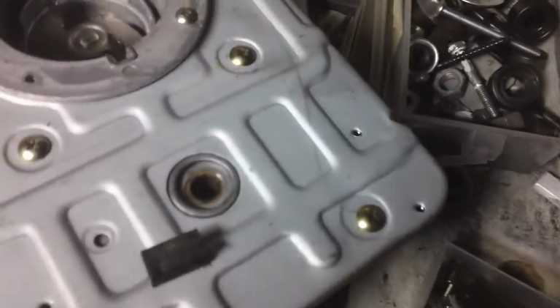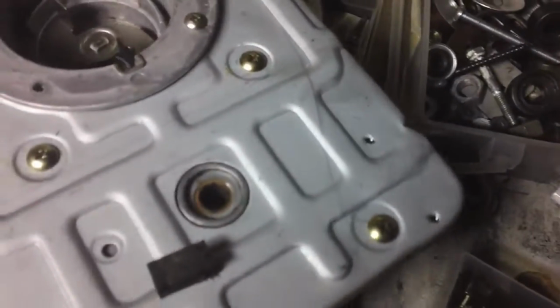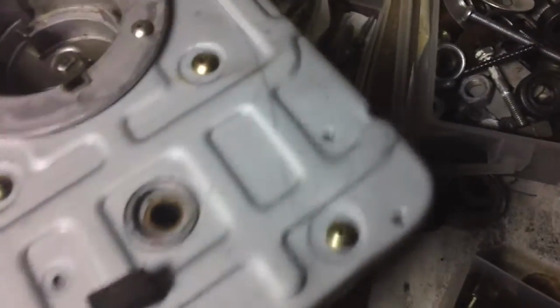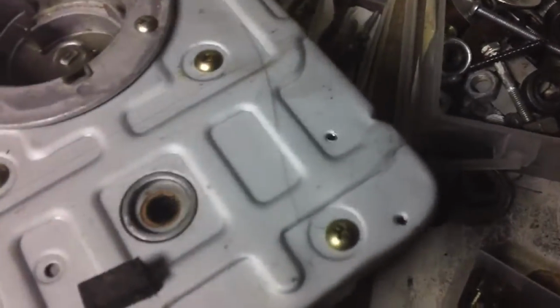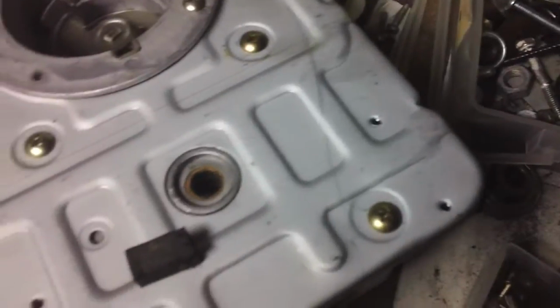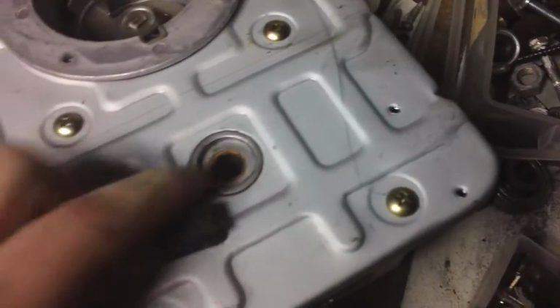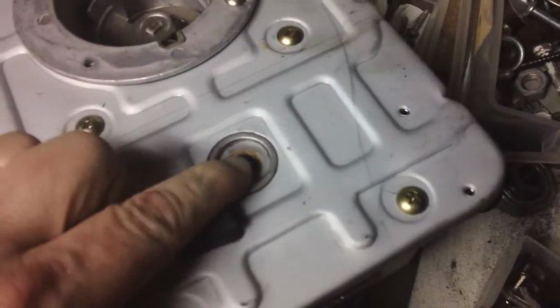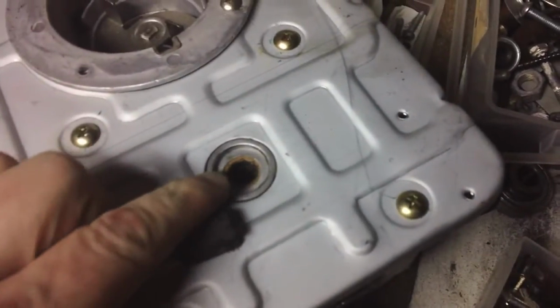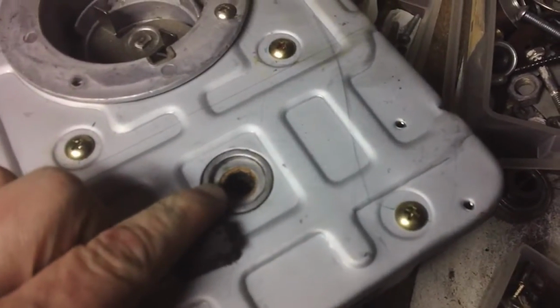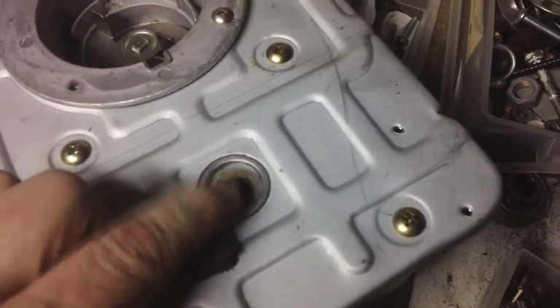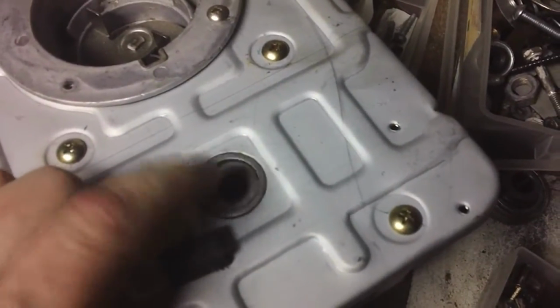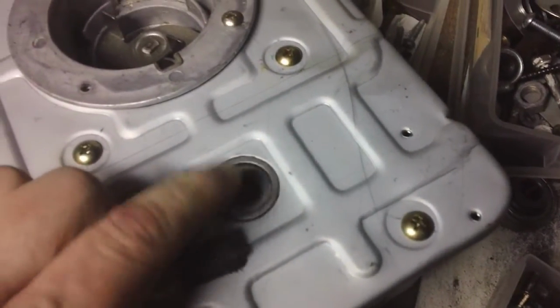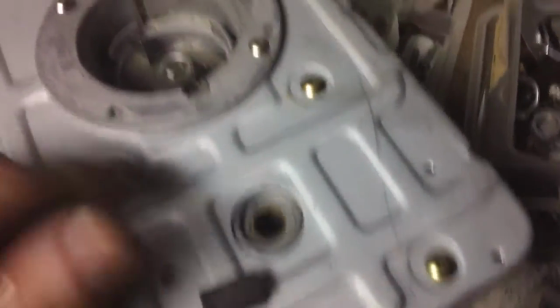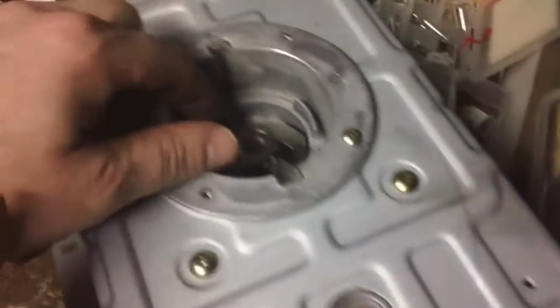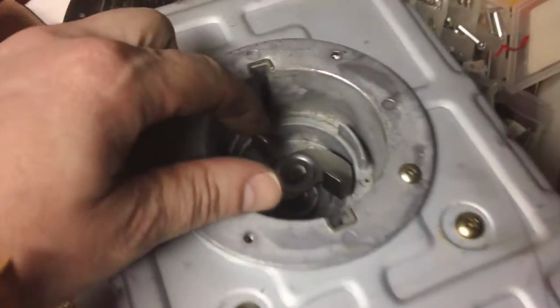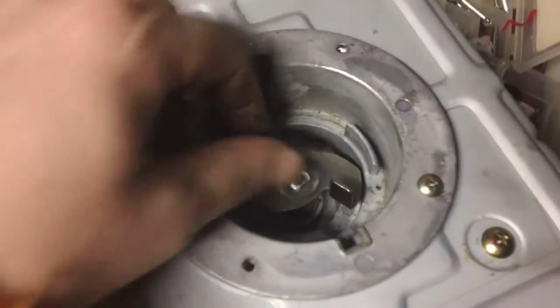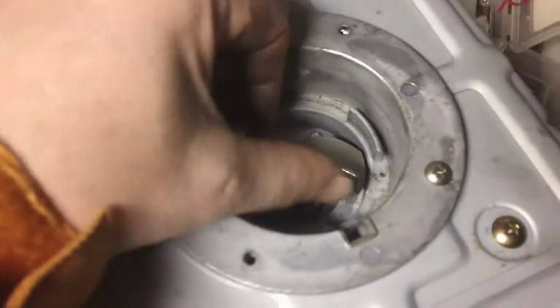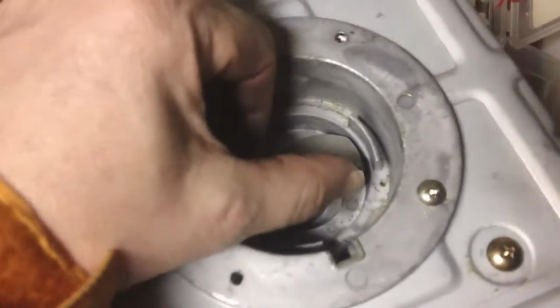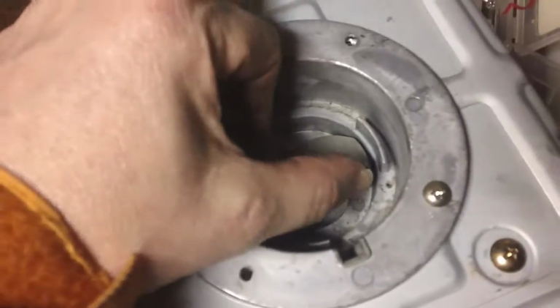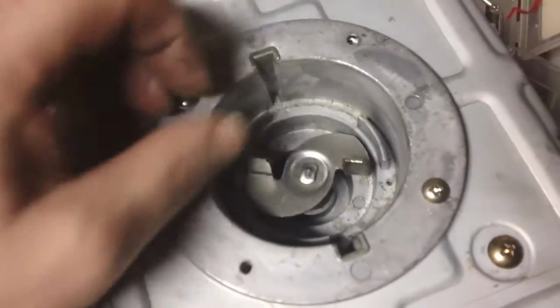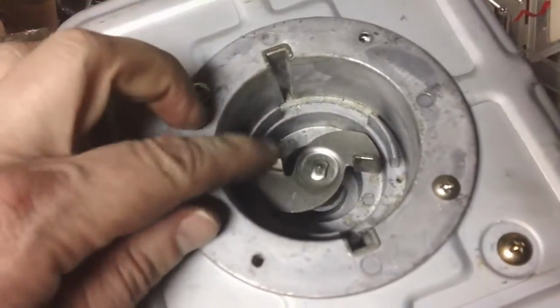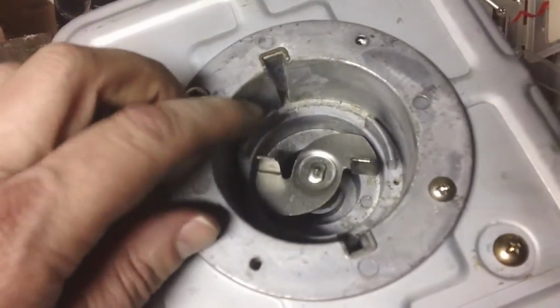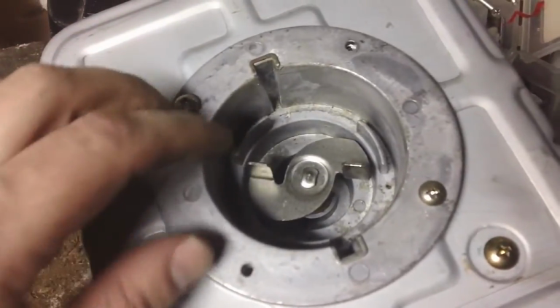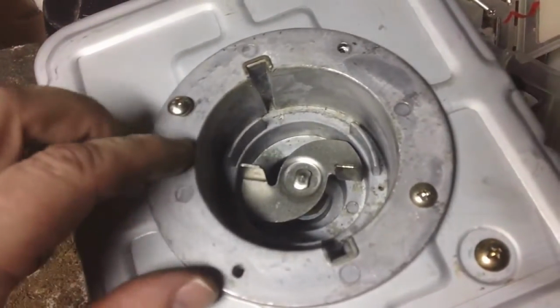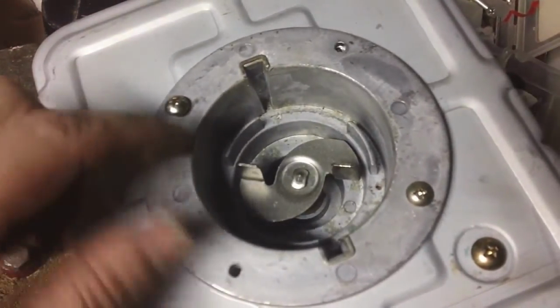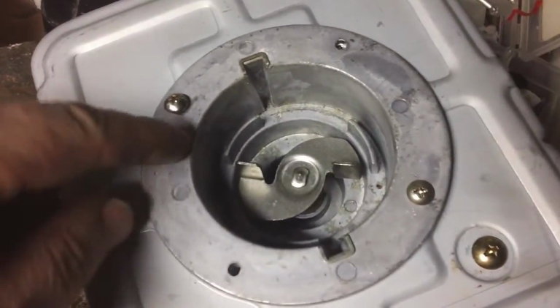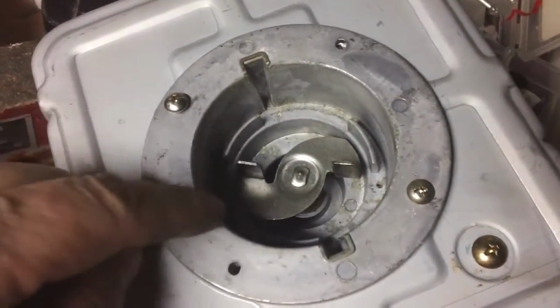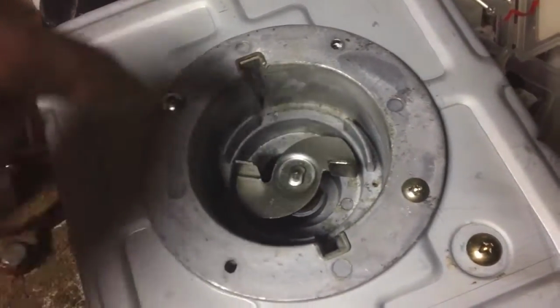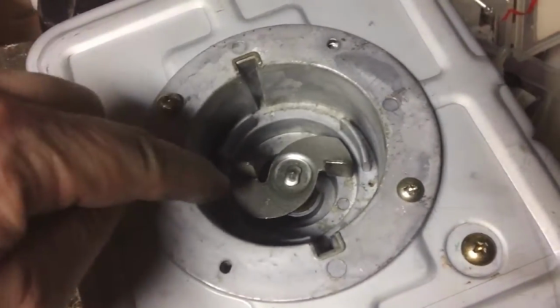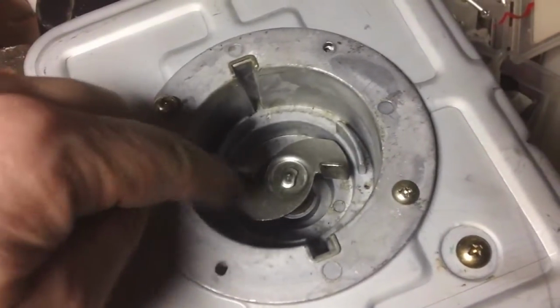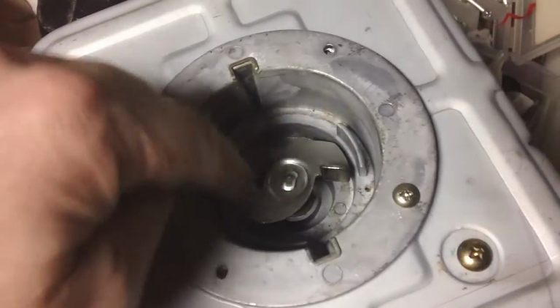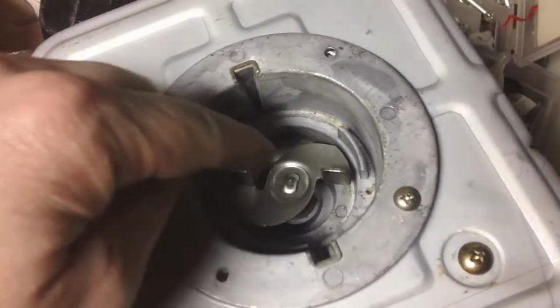I'm going to connect a drill to it on the other side here. See, here's the part from the bread maker that the pan sits down in and it turns around.